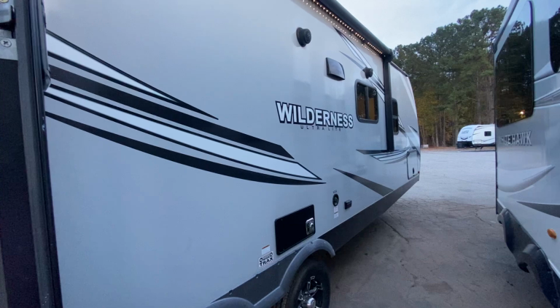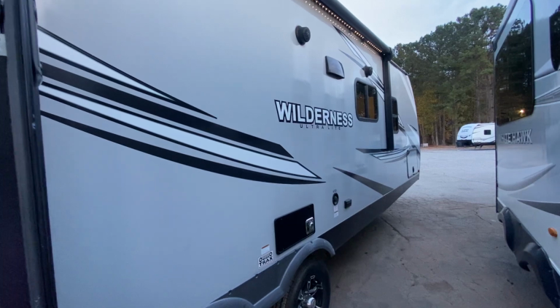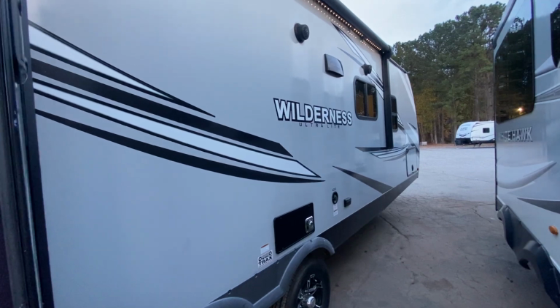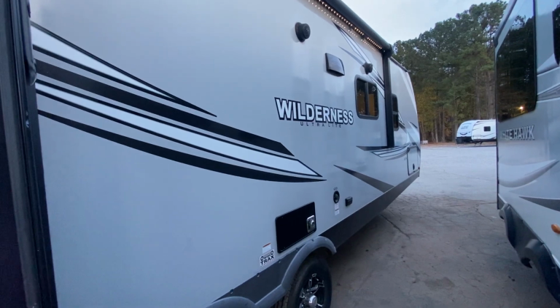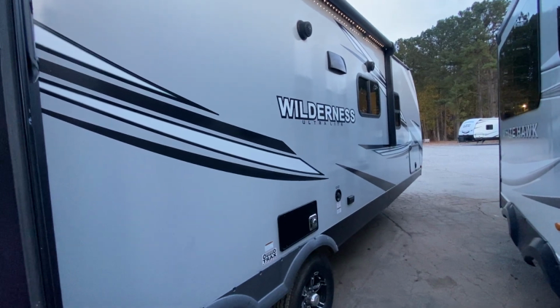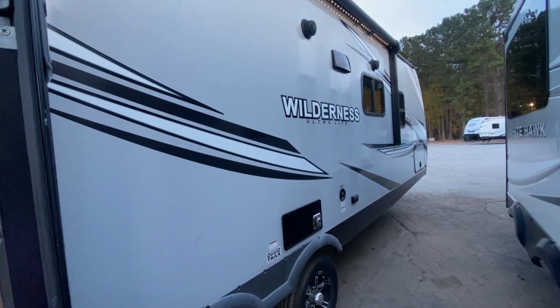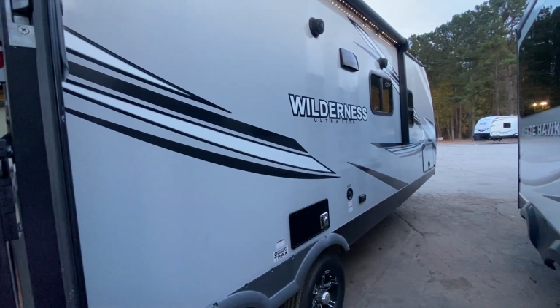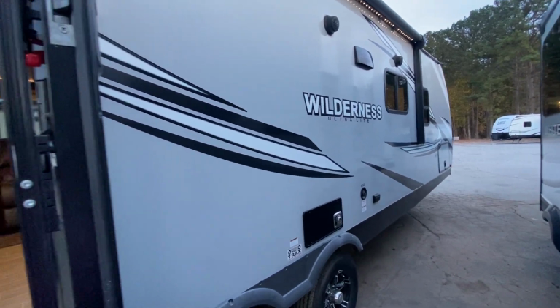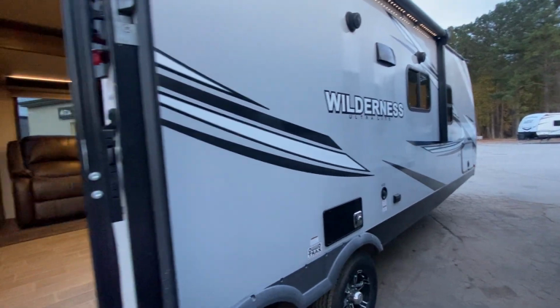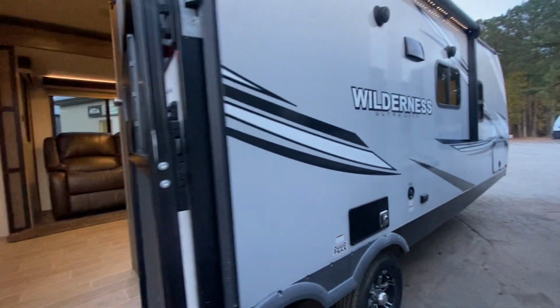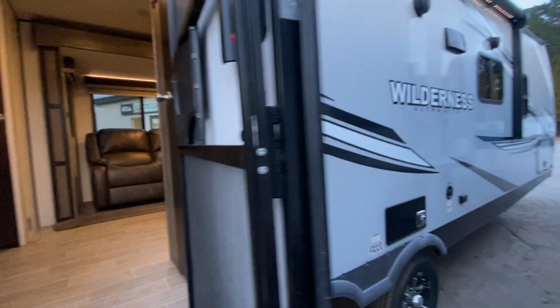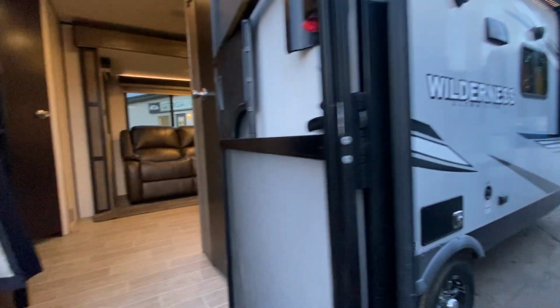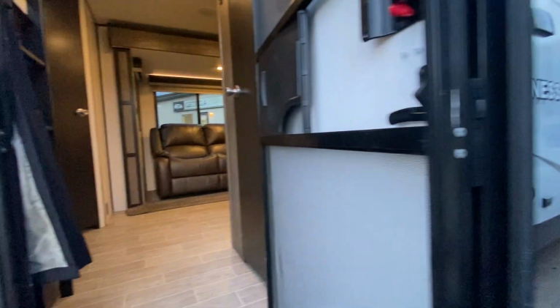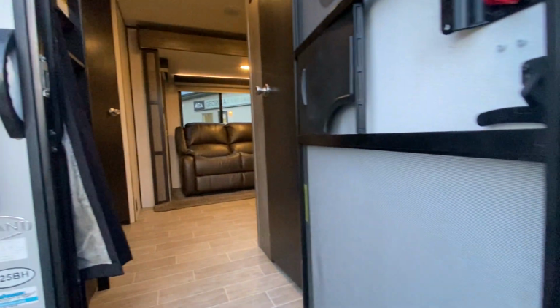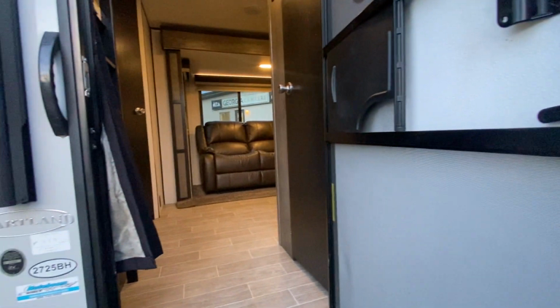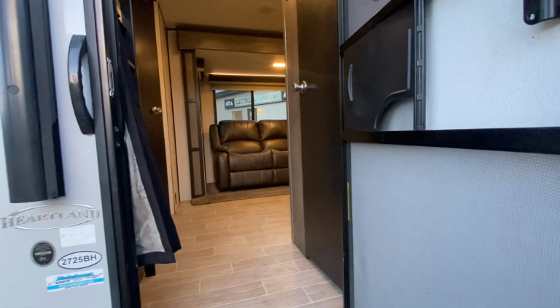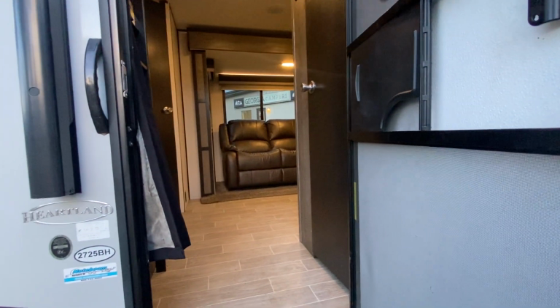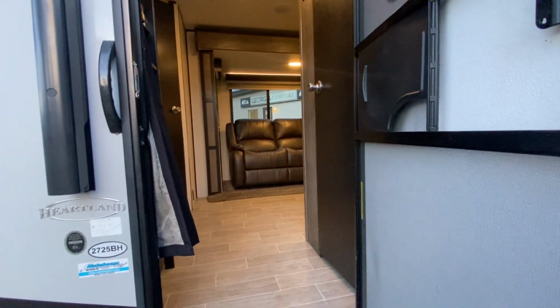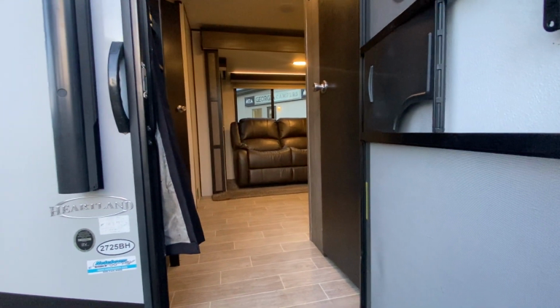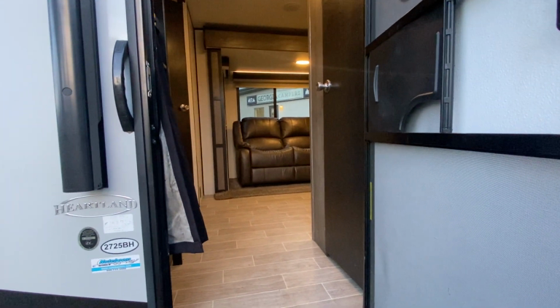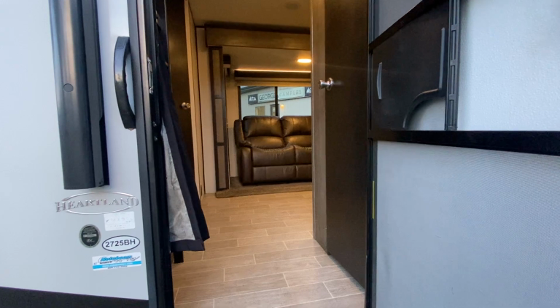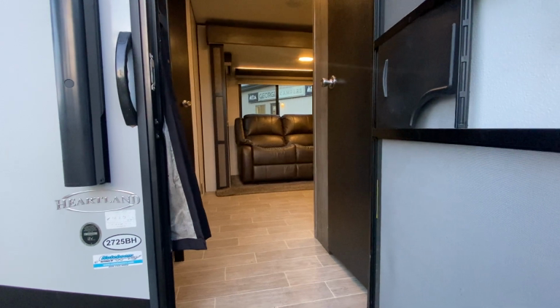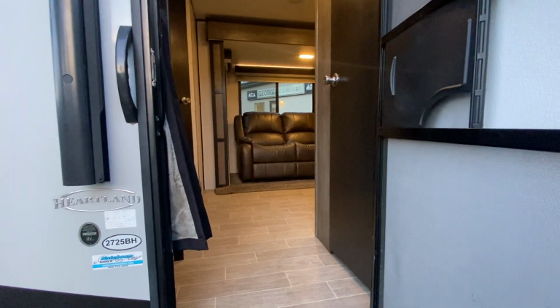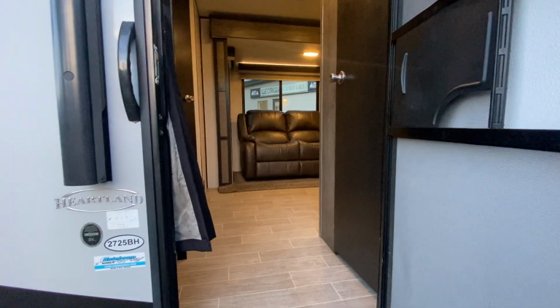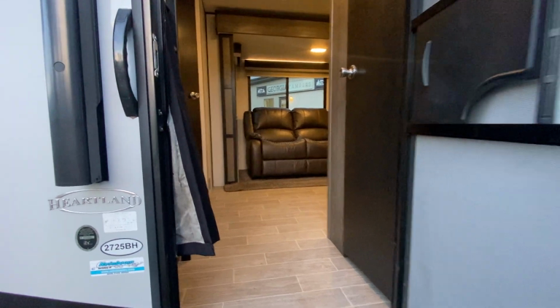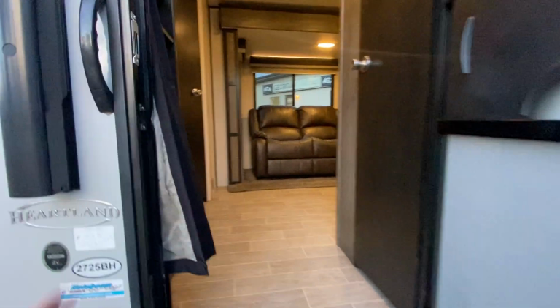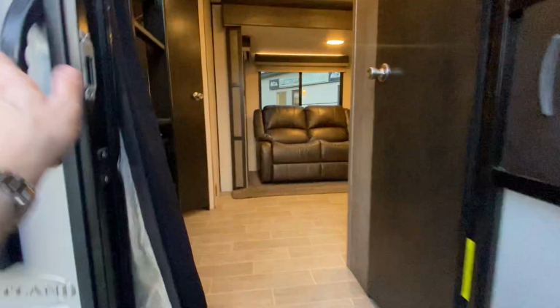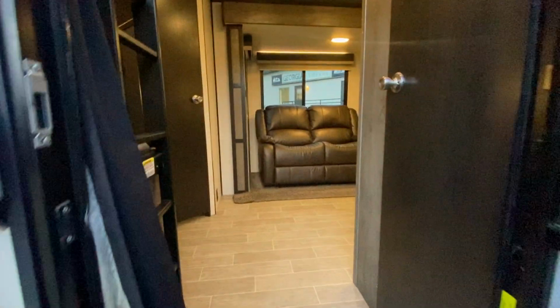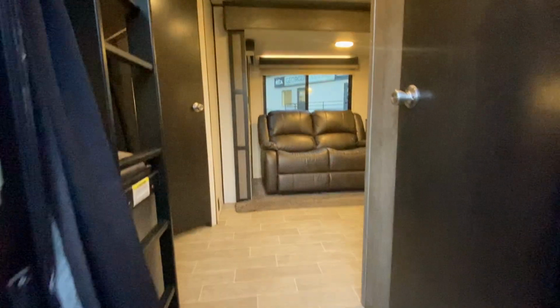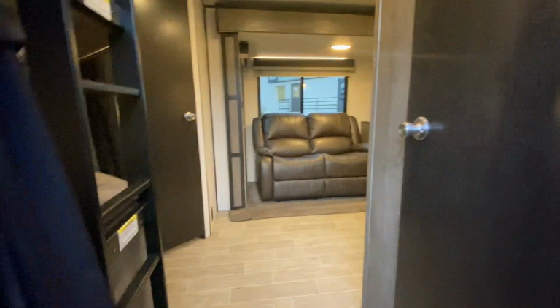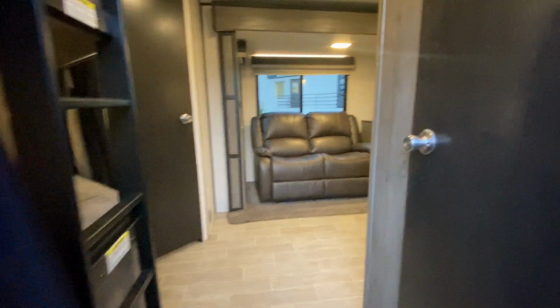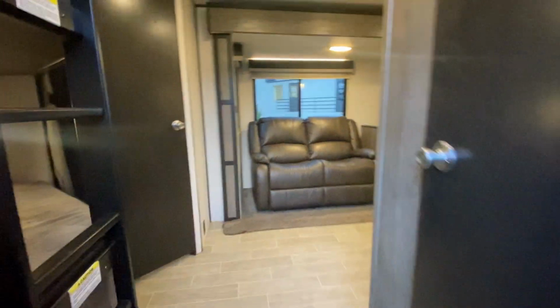Hey everybody, this is Anne at Georgia Campers. I want to take you on a quick tour of this Wilderness Ultralight 2725B8. Come on in.